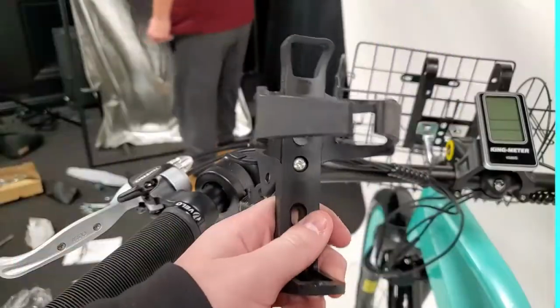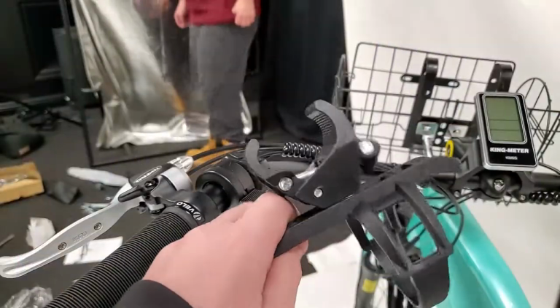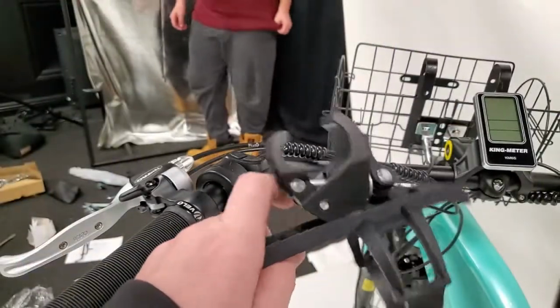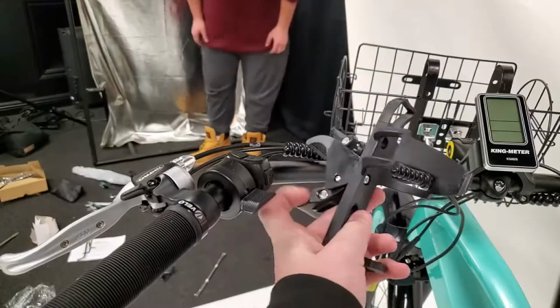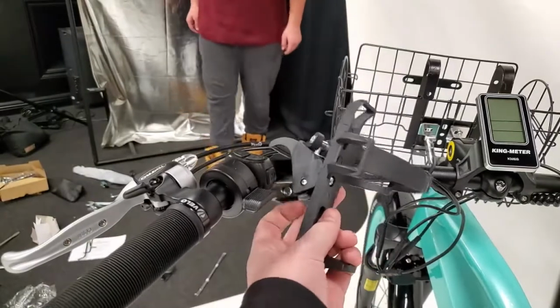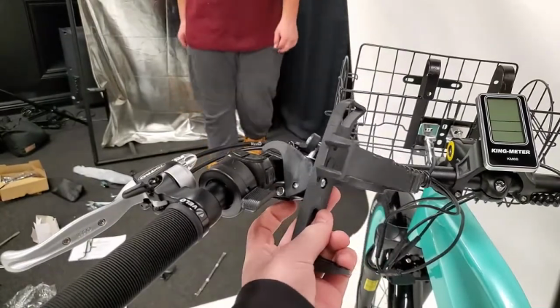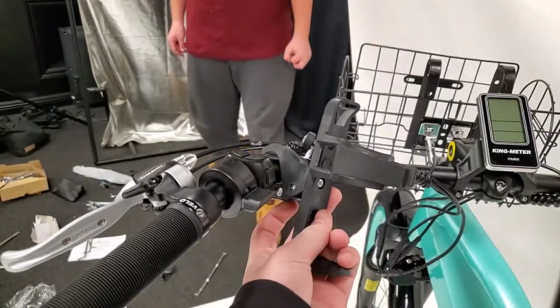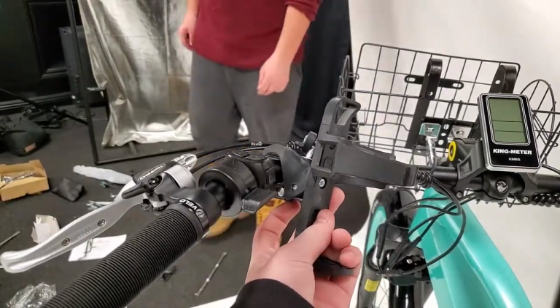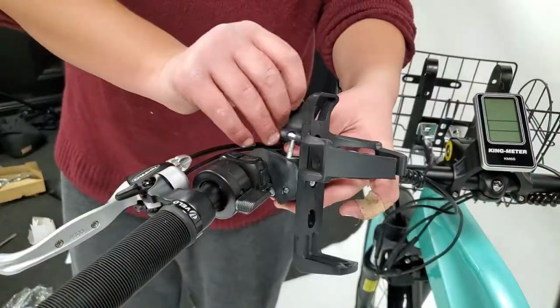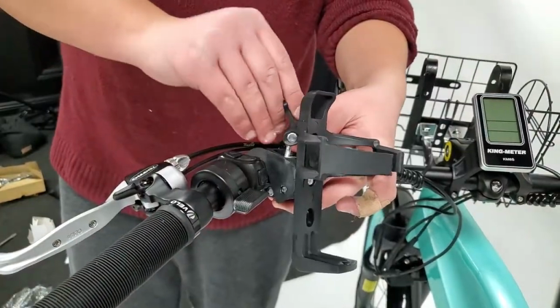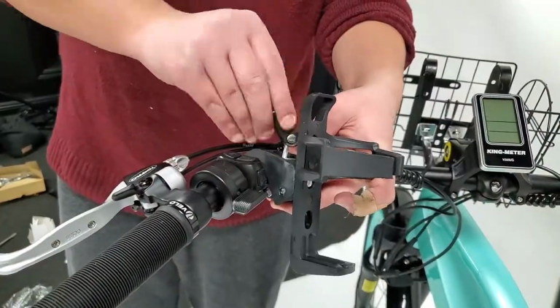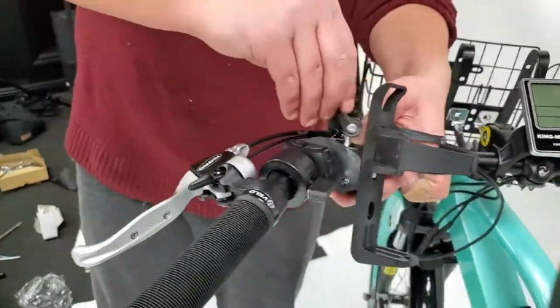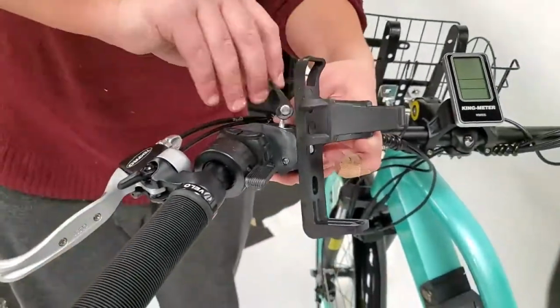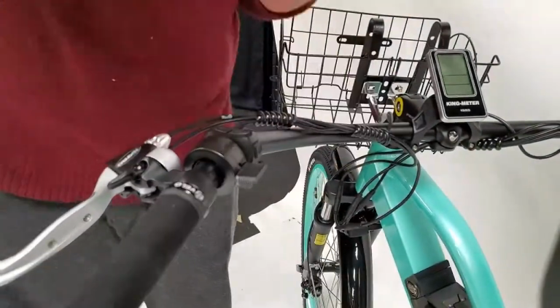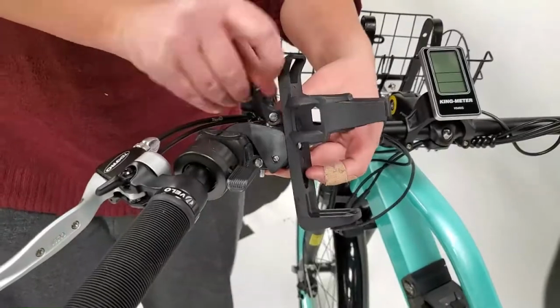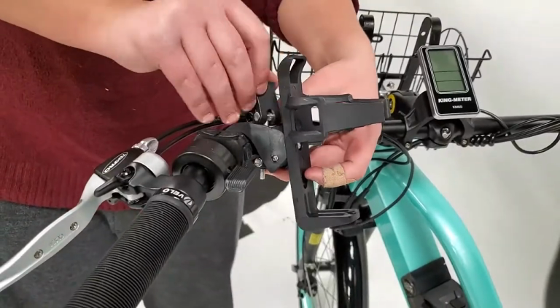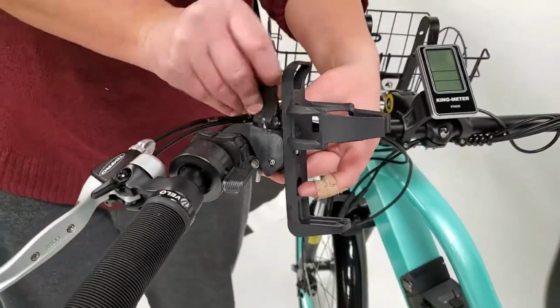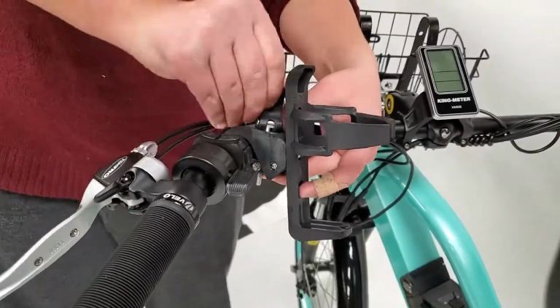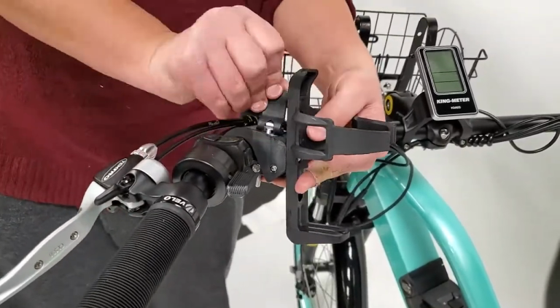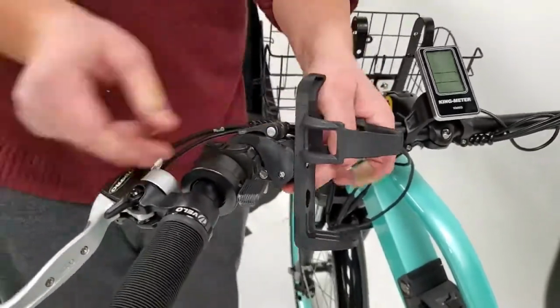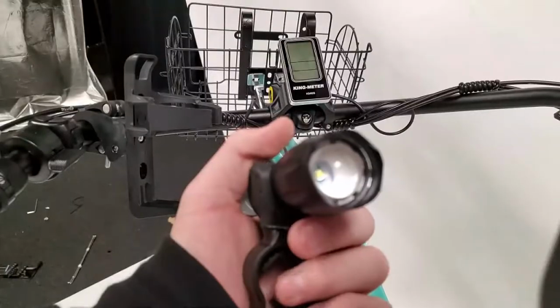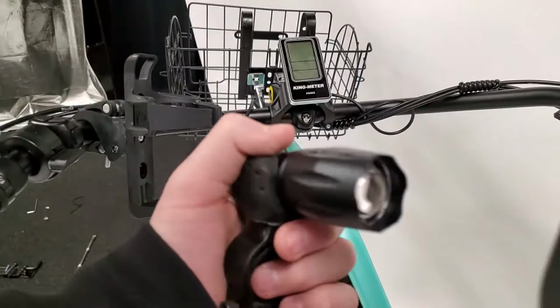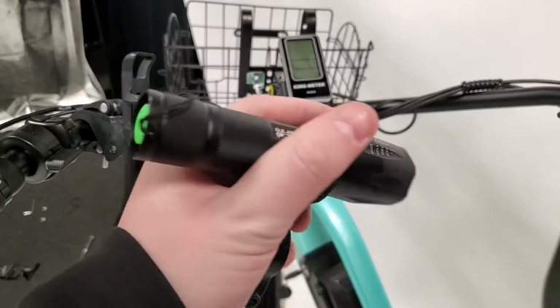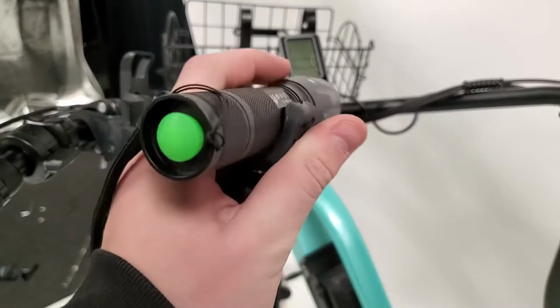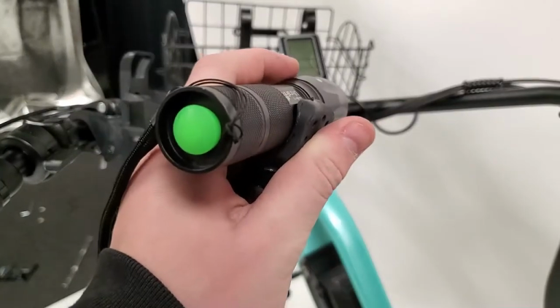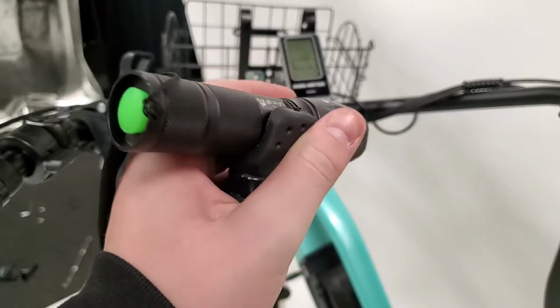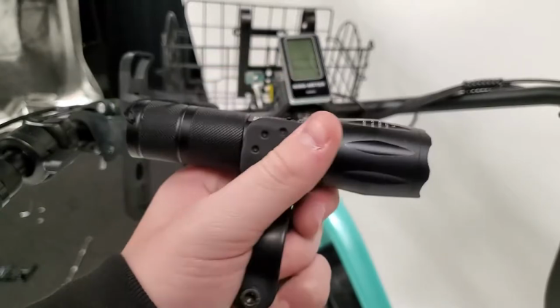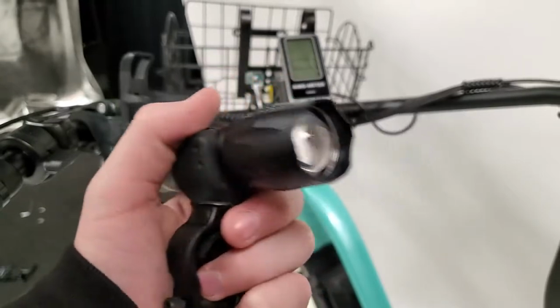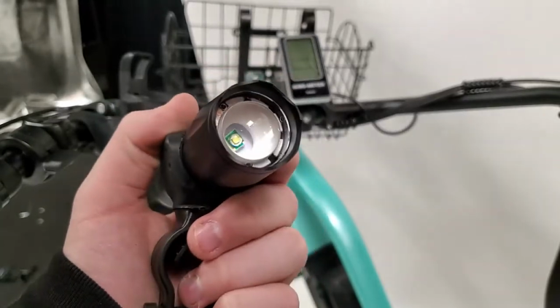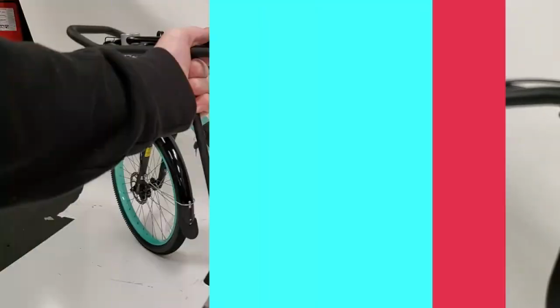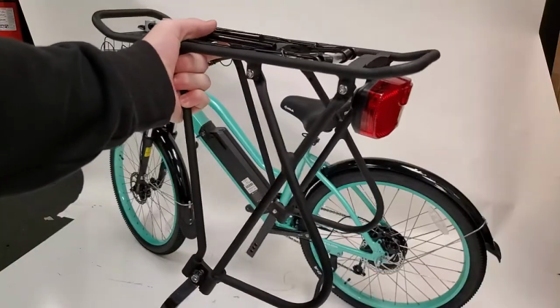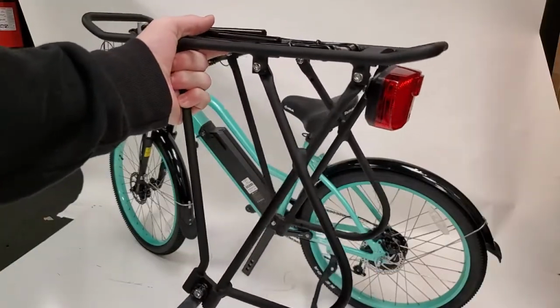Next up is the cup holder, which attaches directly to the handlebars with a single clamp and screw. Additionally, the included flashlight mounts onto the bike in the same way as the cup holder.